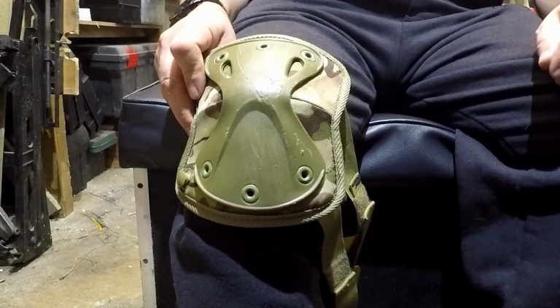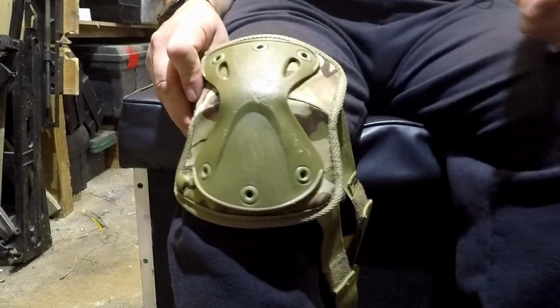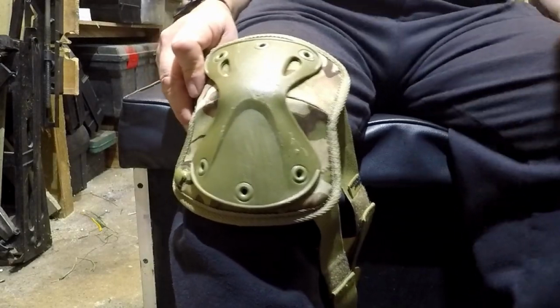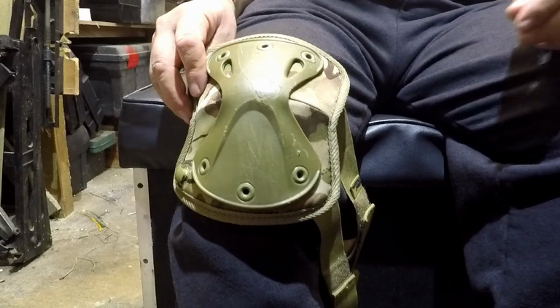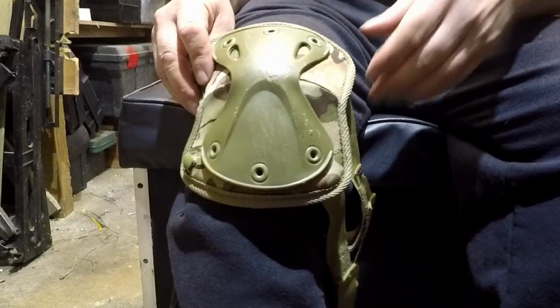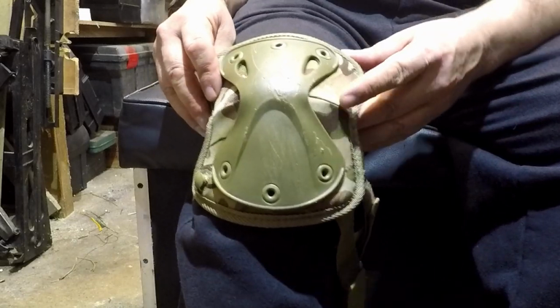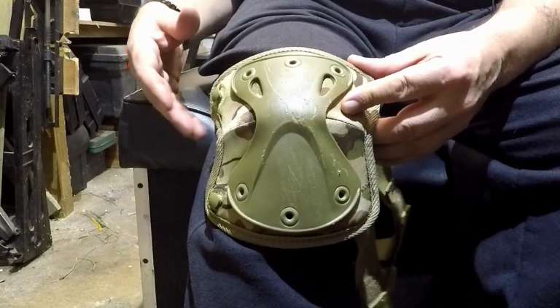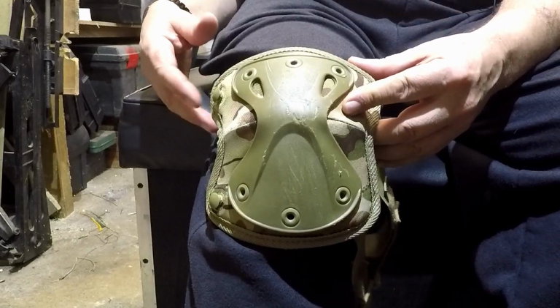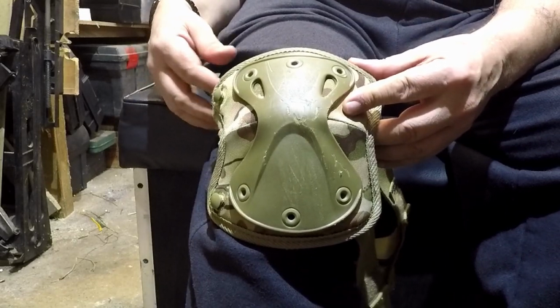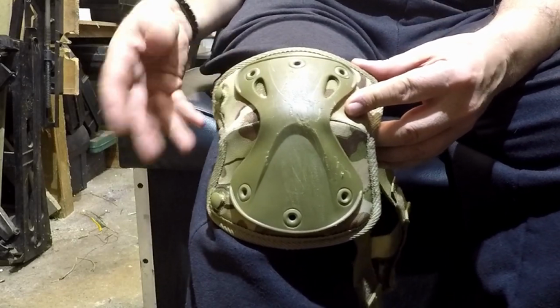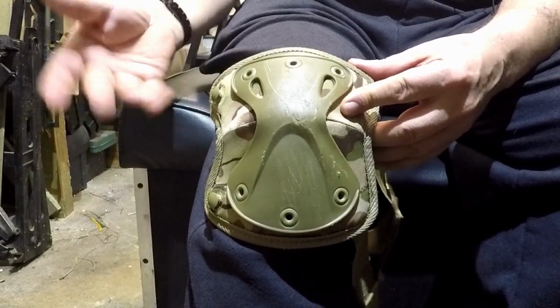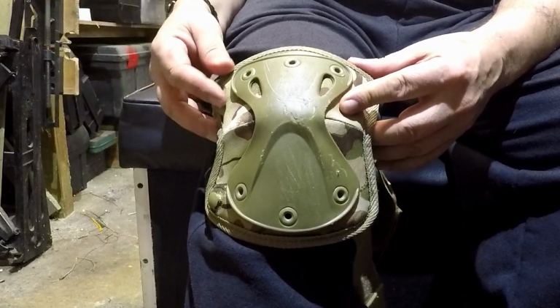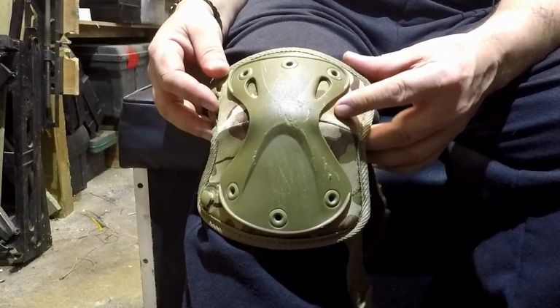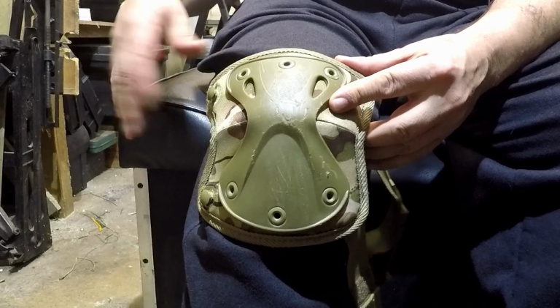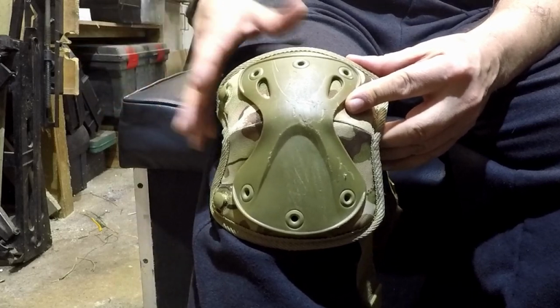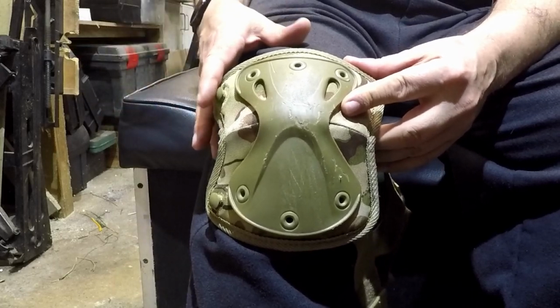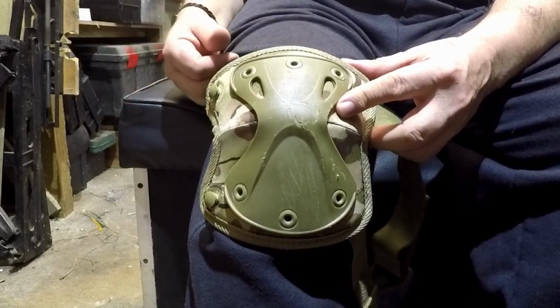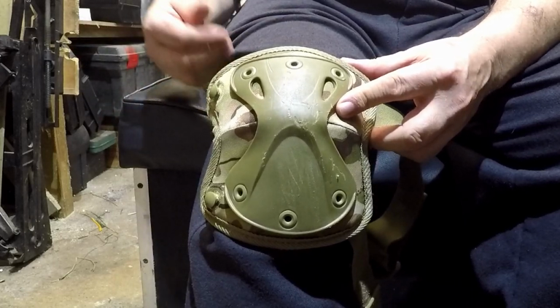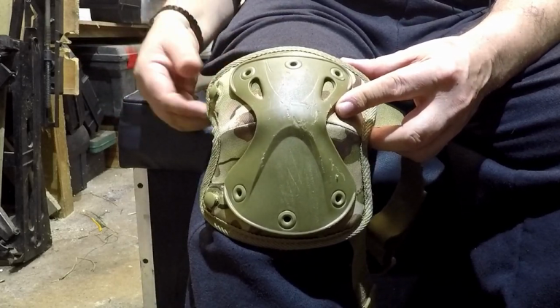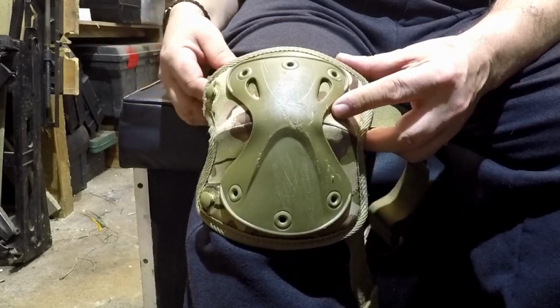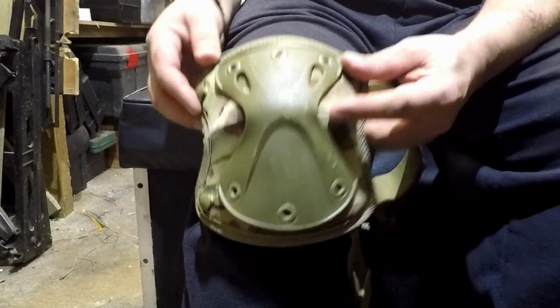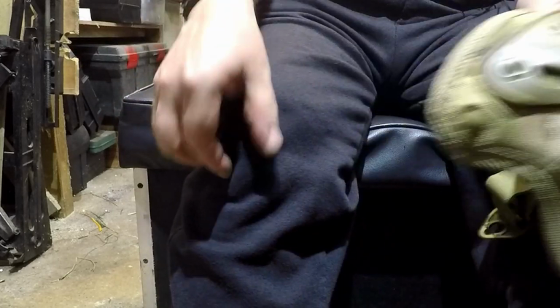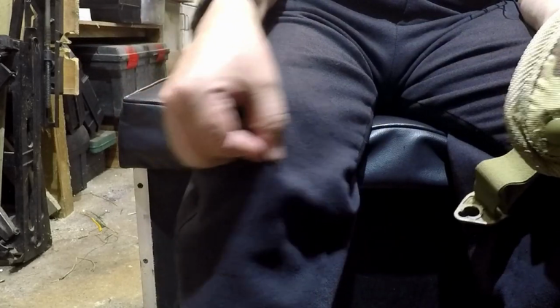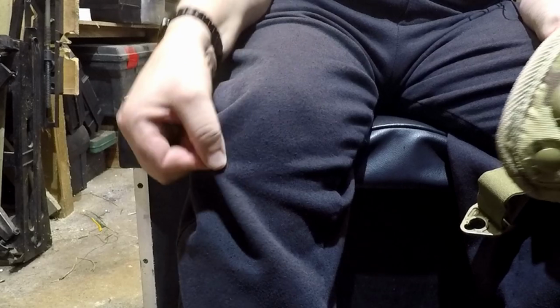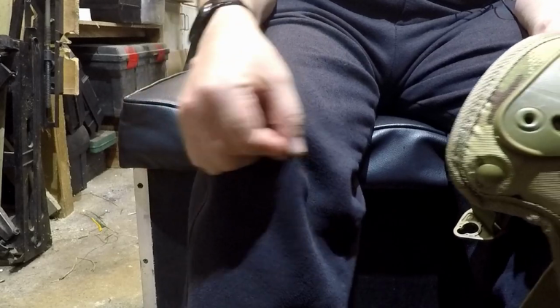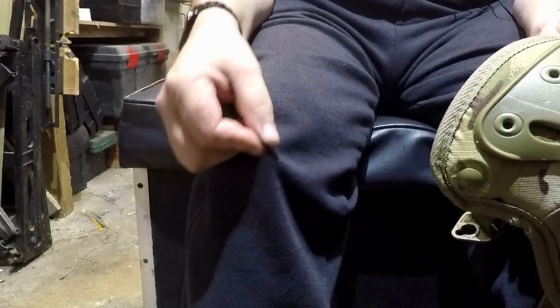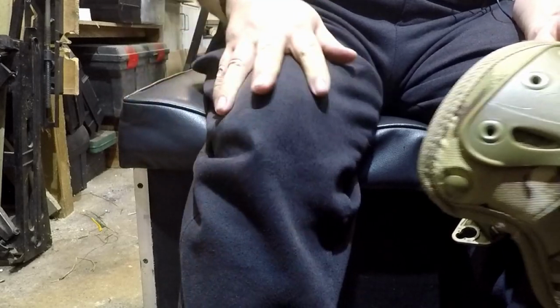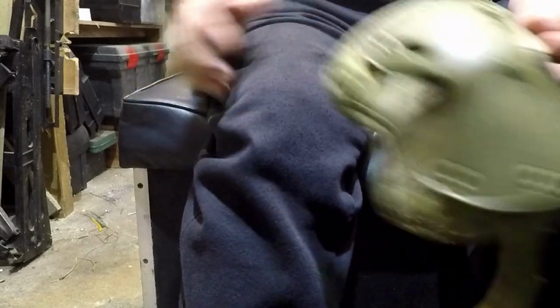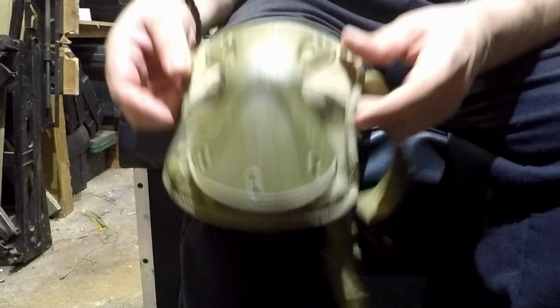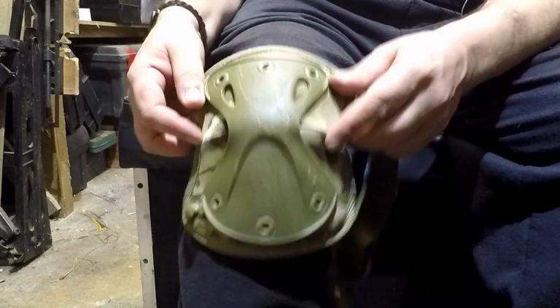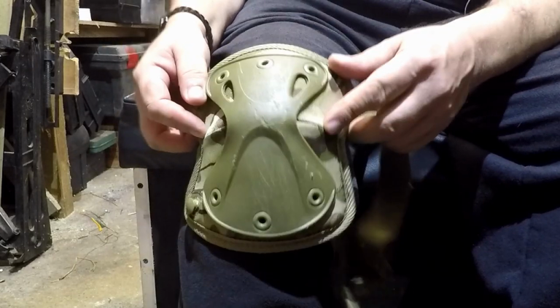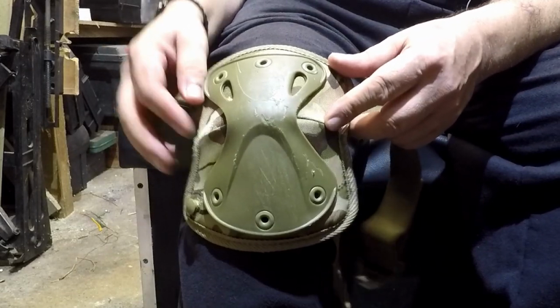What you want to do is put on the pair of trousers you're going to be doing this to. Wear them for a while — say about half an hour — let them settle, let the waist work out its center, and your trousers working out their center.